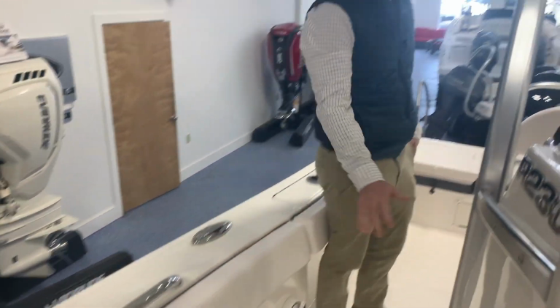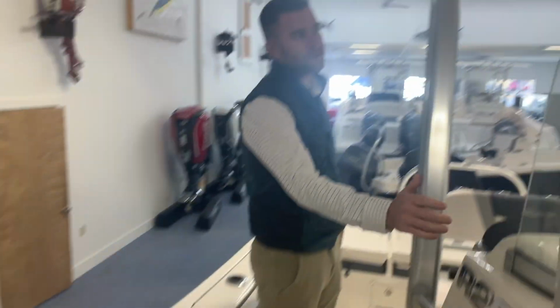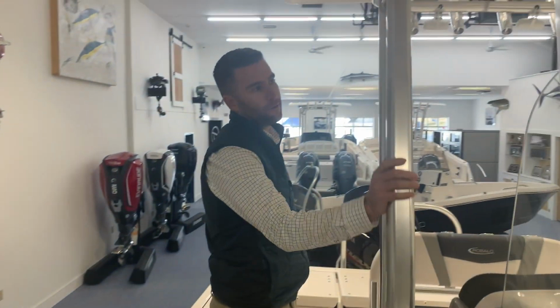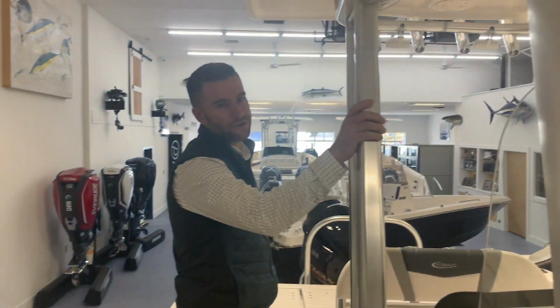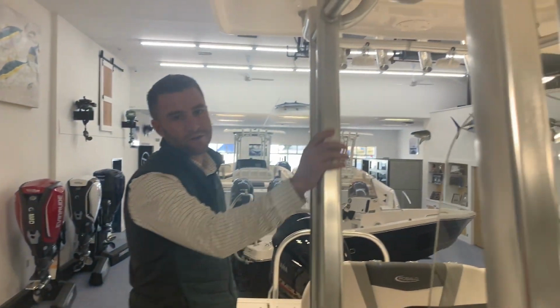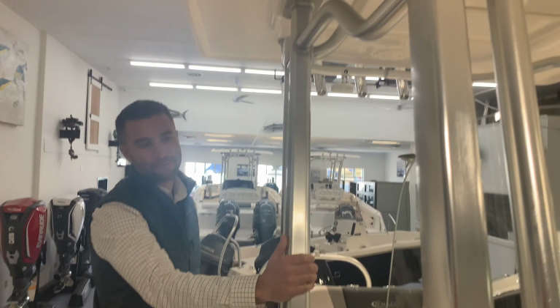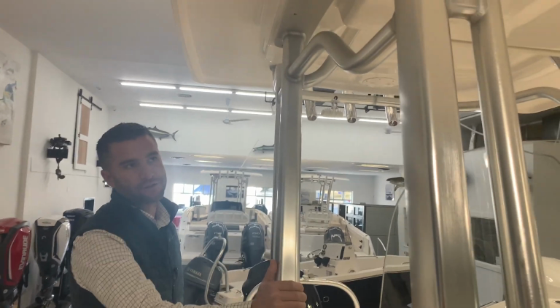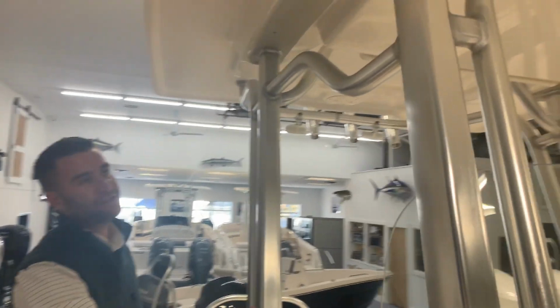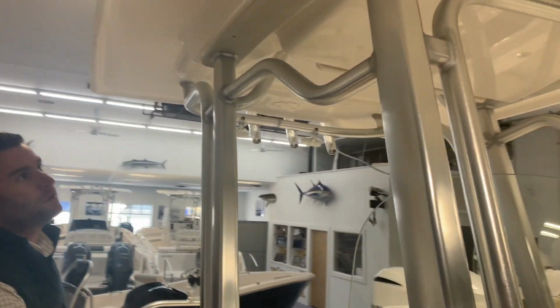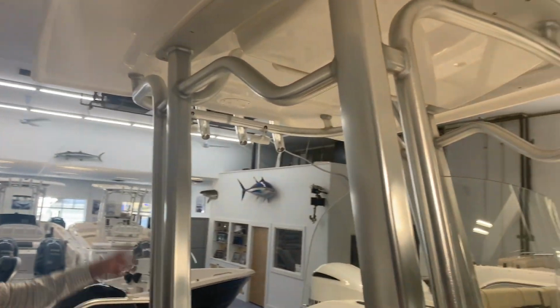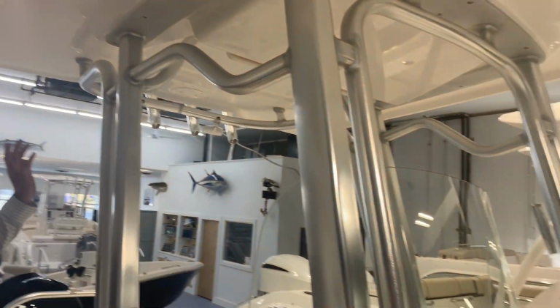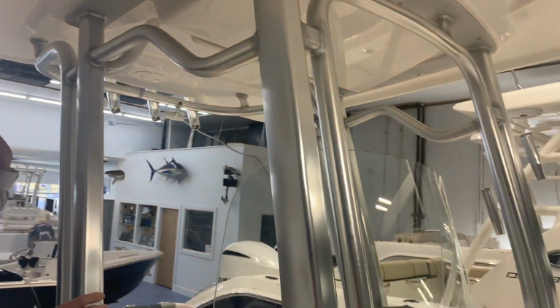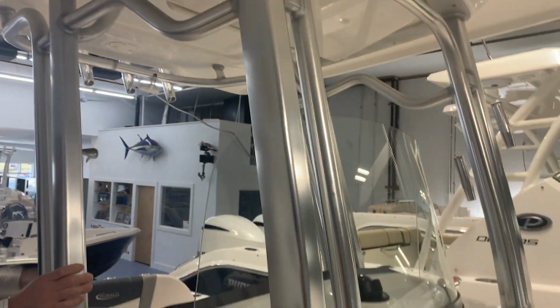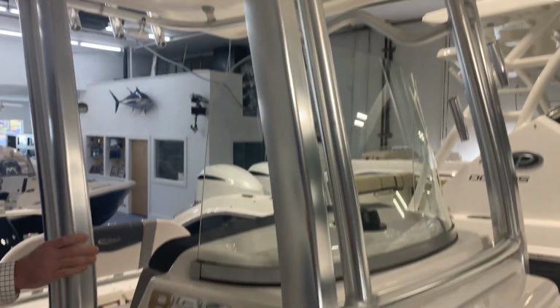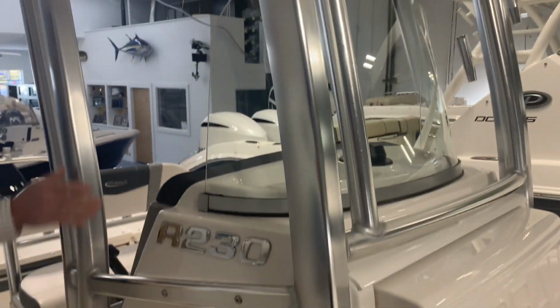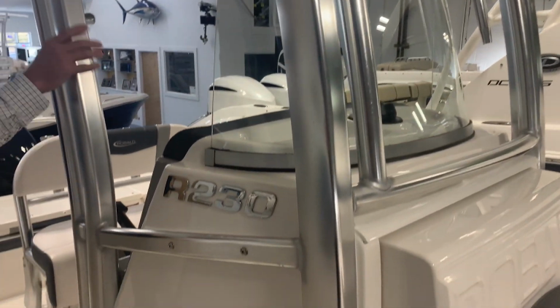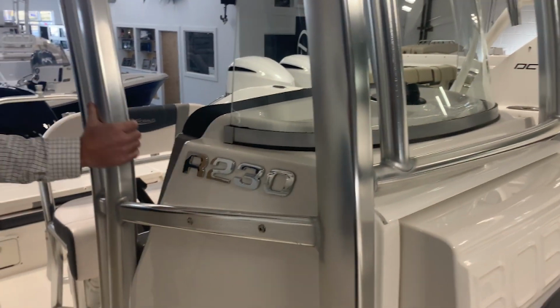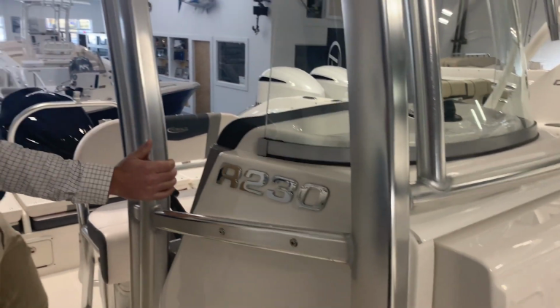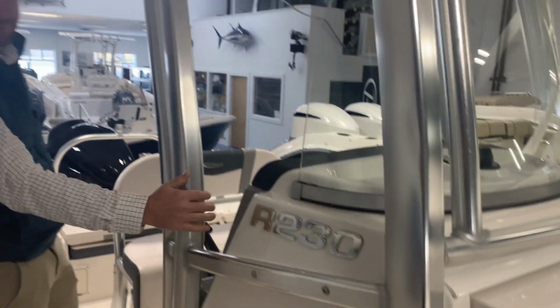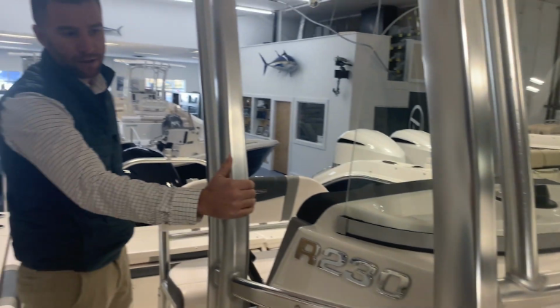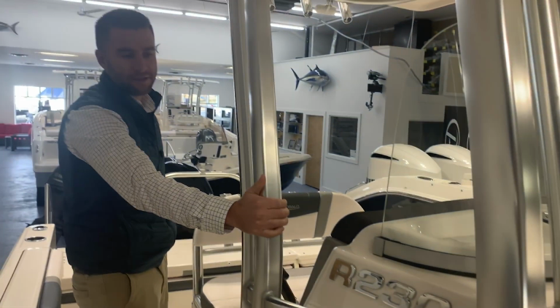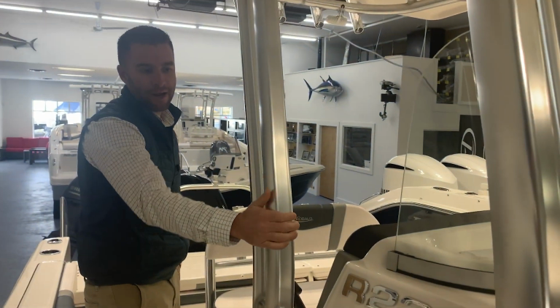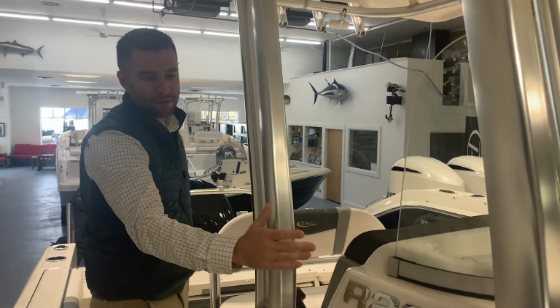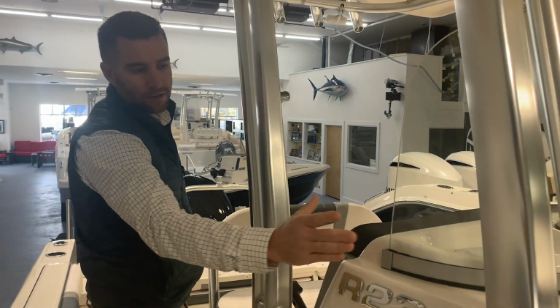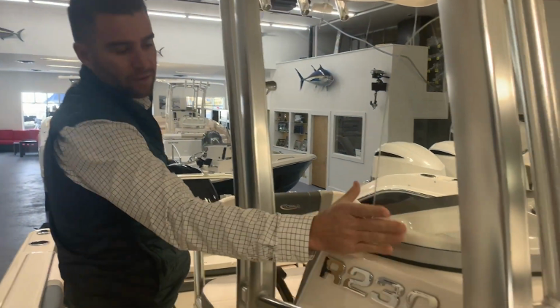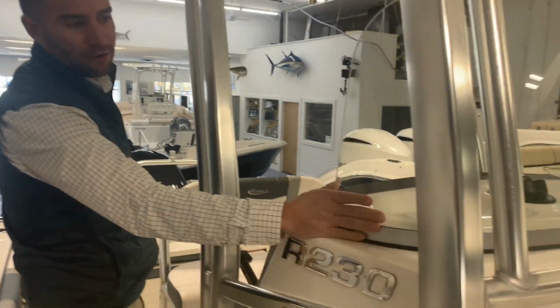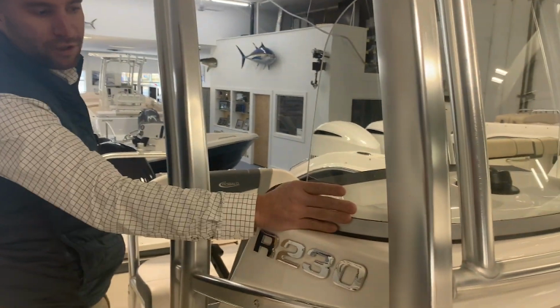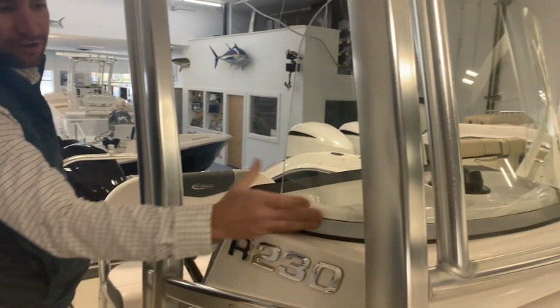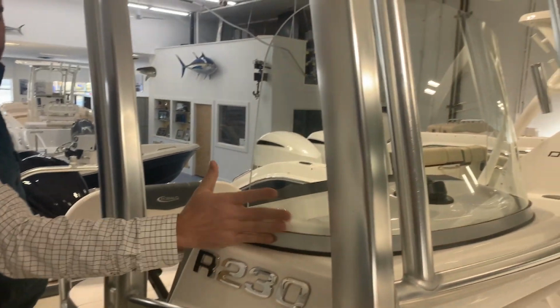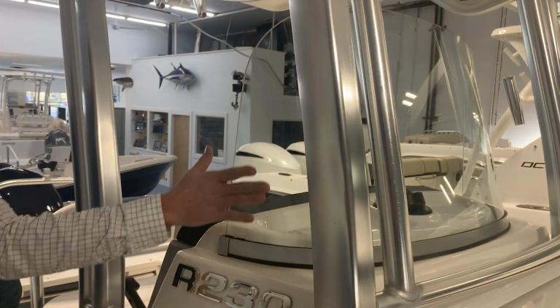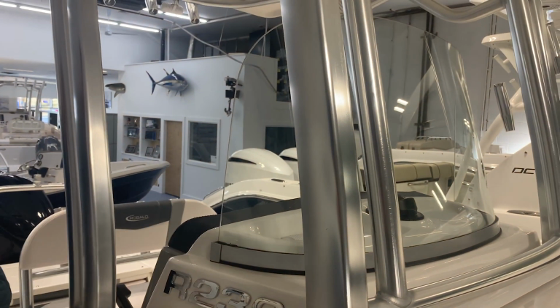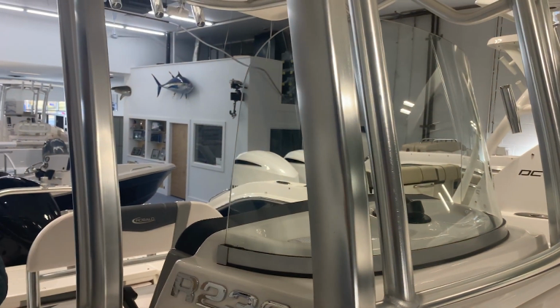You can see how beefed up this hardtop structure is. We have a white hardtop underneath — anodized aluminum T-top mount. Integrated windshield with no screws going through the windshield.